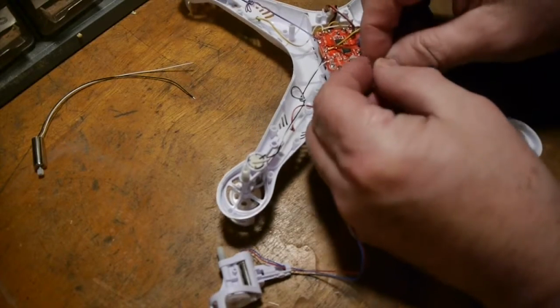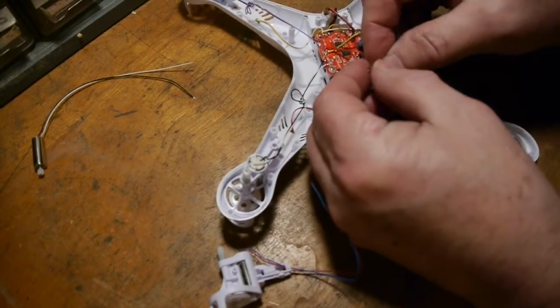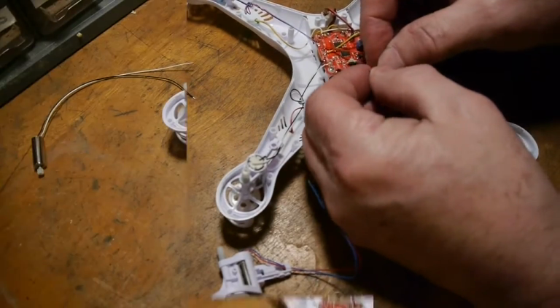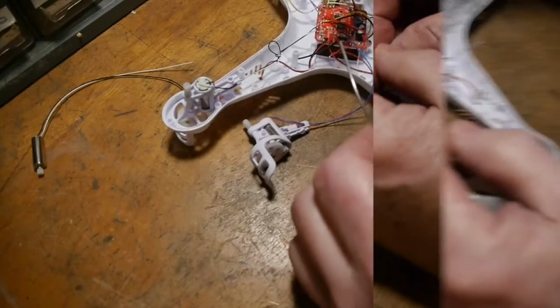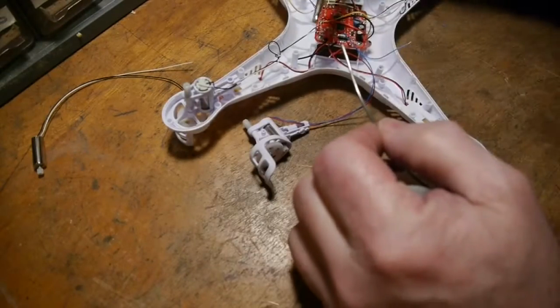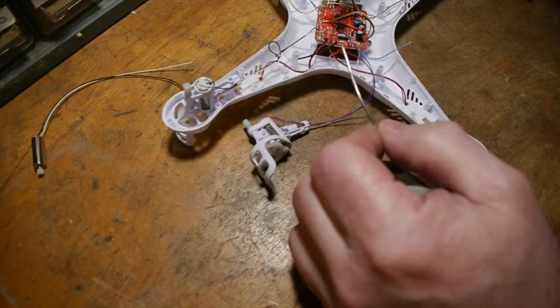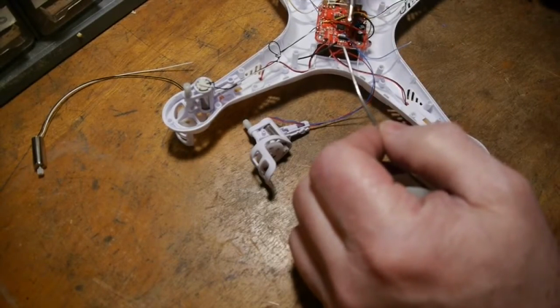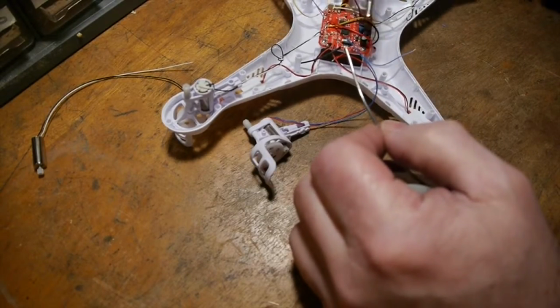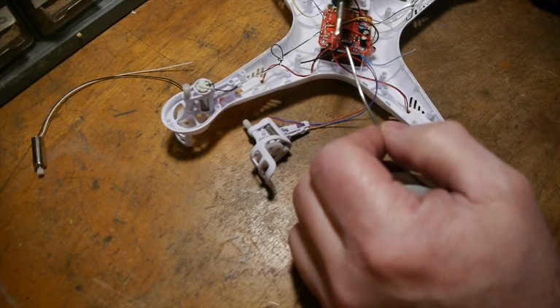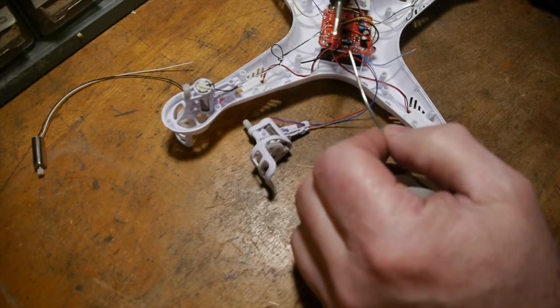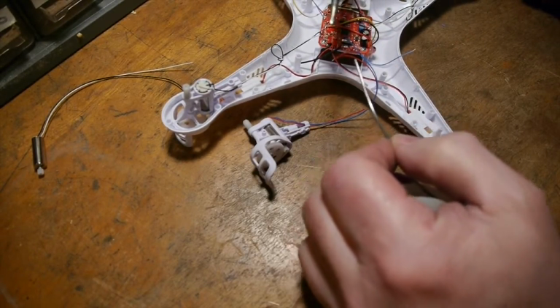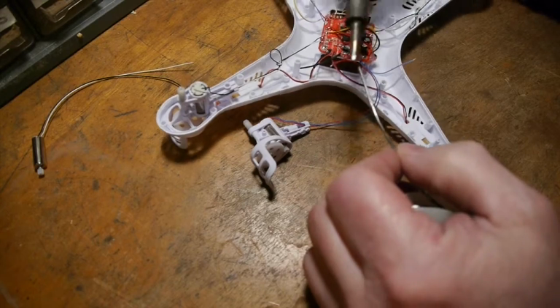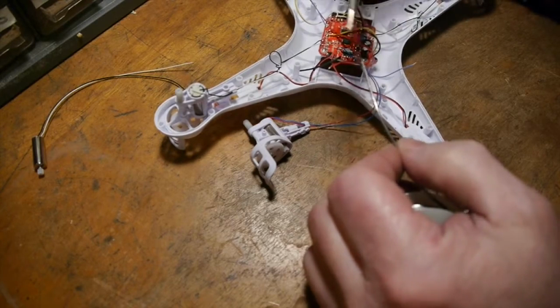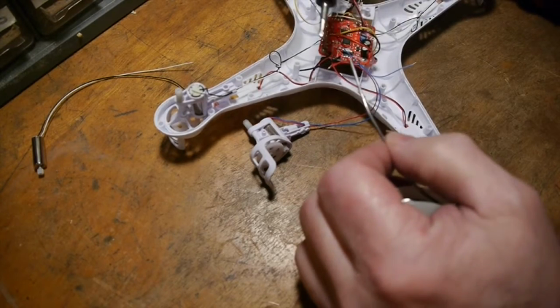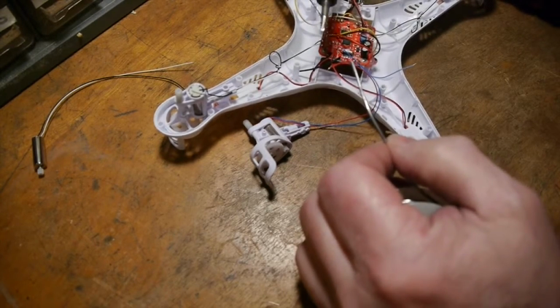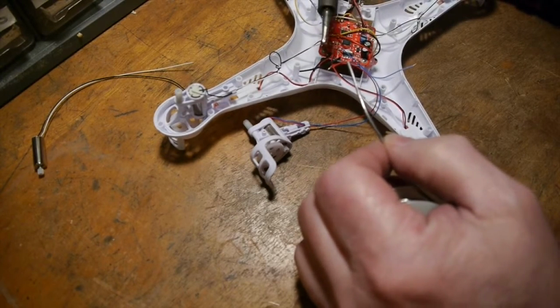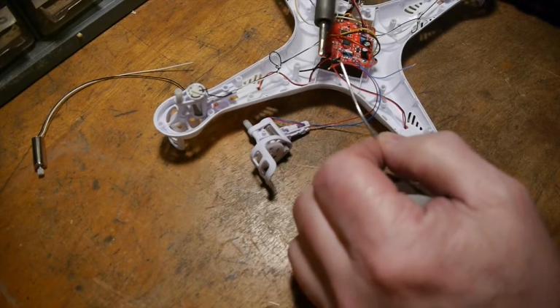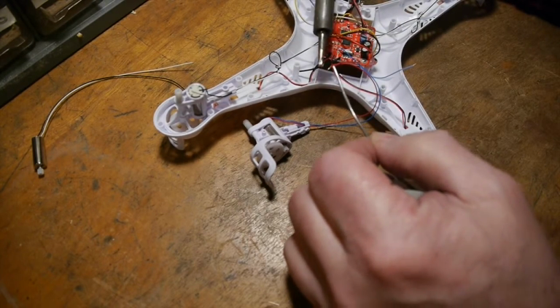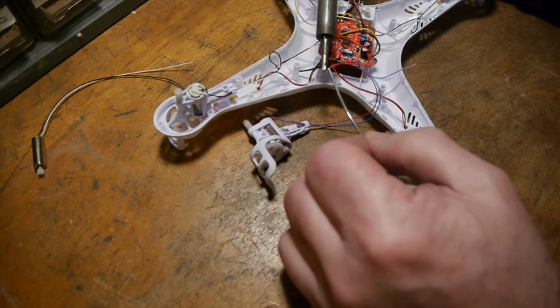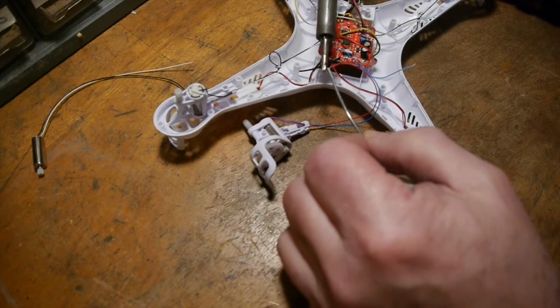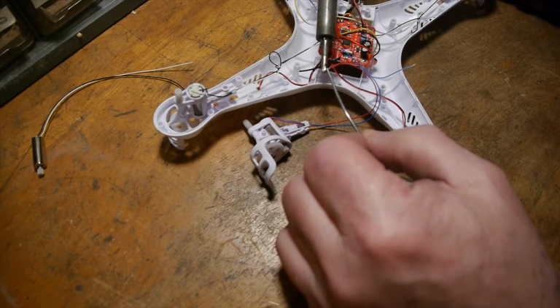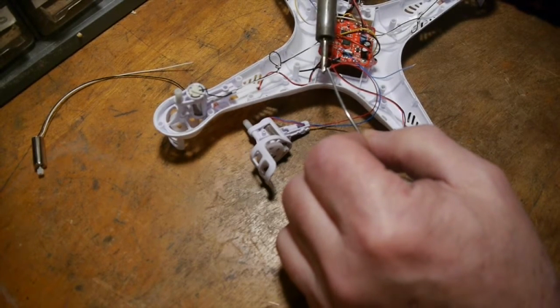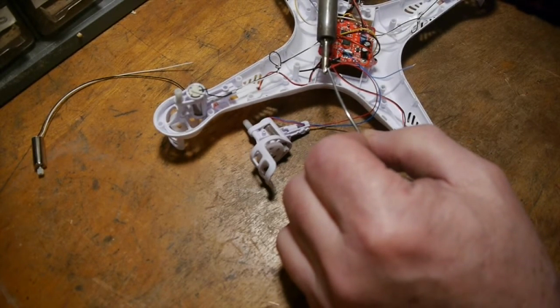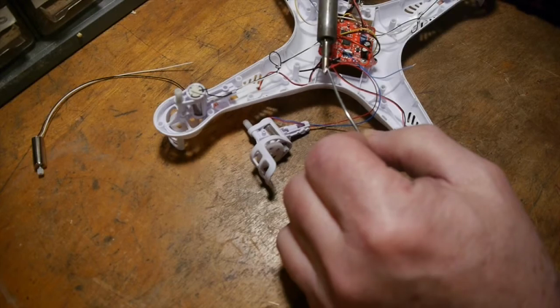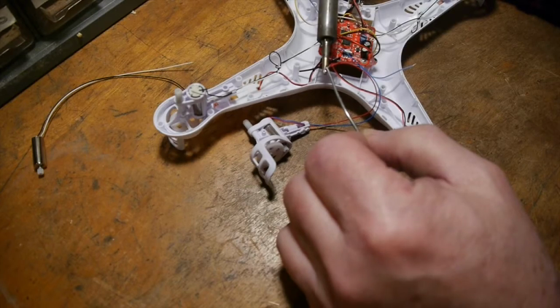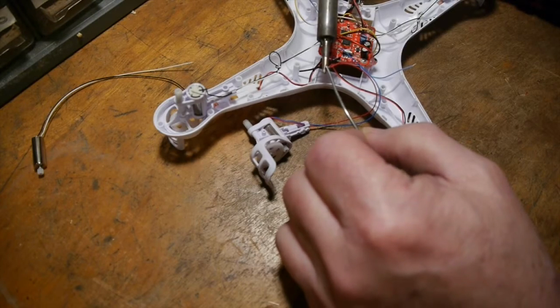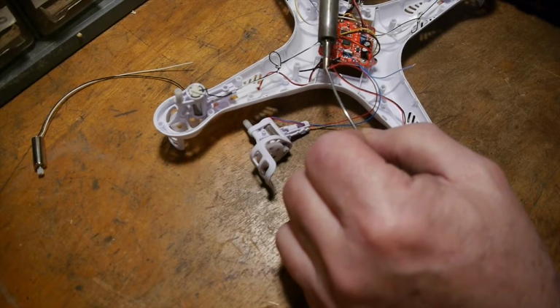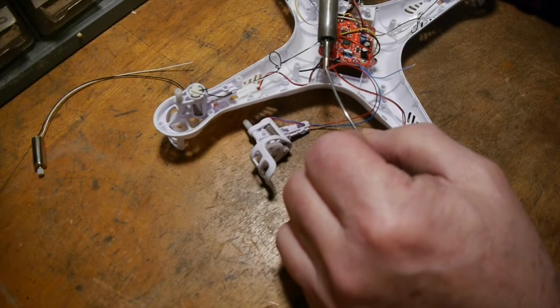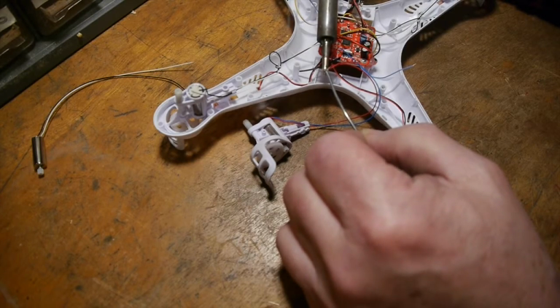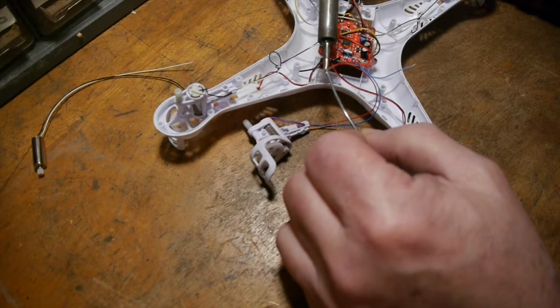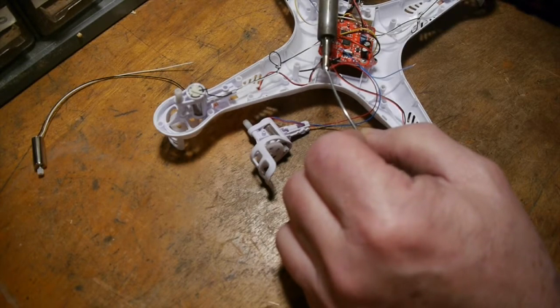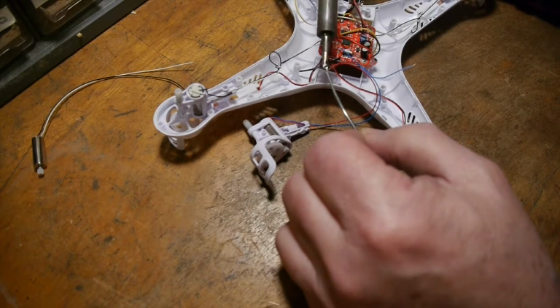I've got quite a bit of experience soldering and these are very small wires, so we just want to touch those wires and apply the solder — not too much heat.